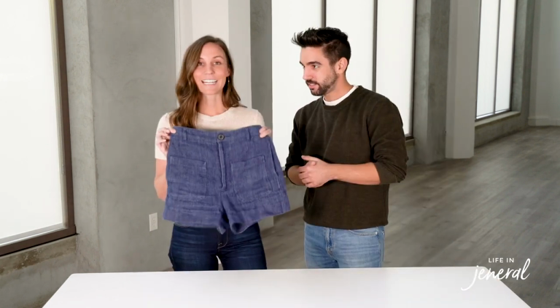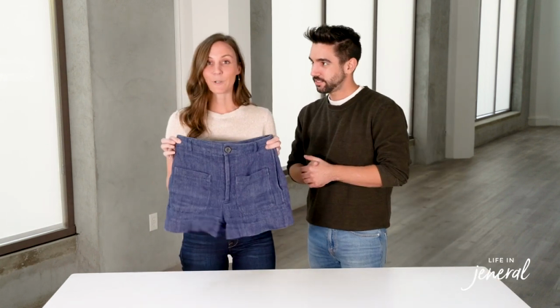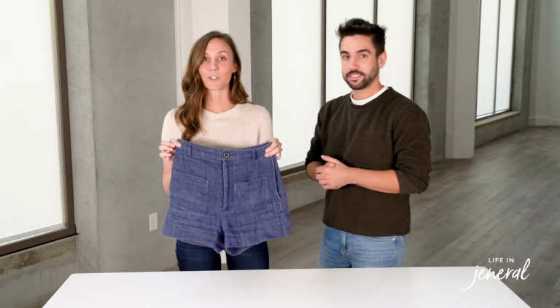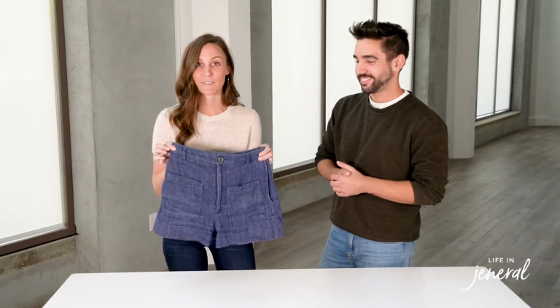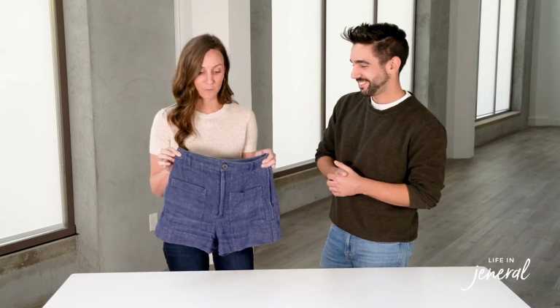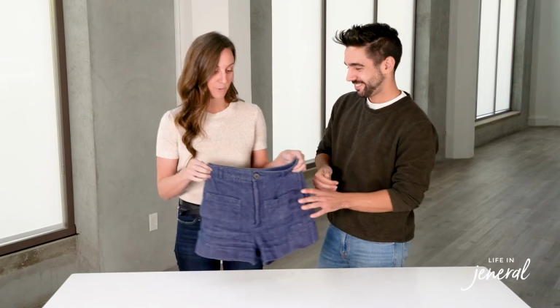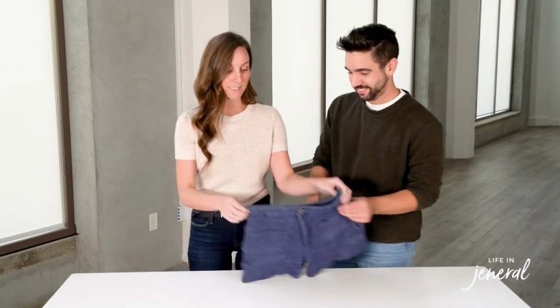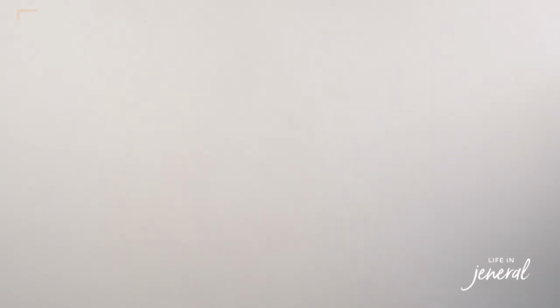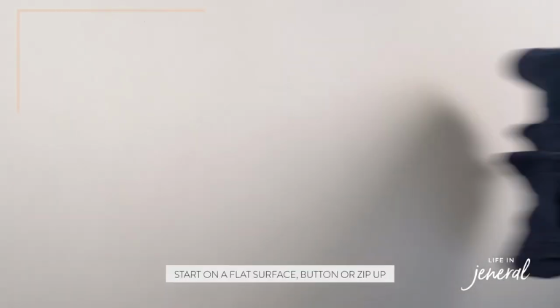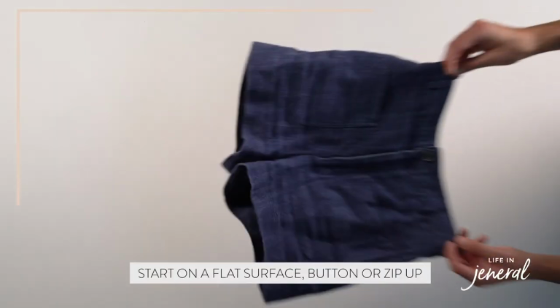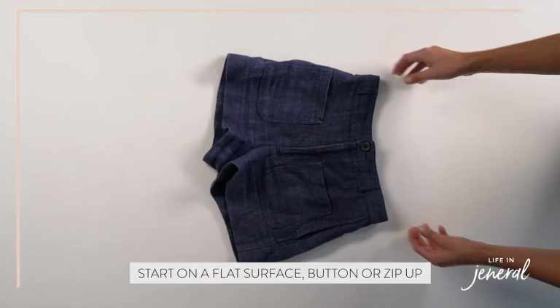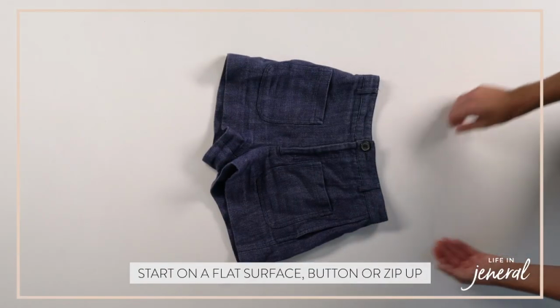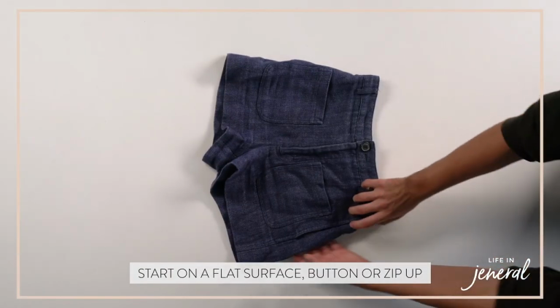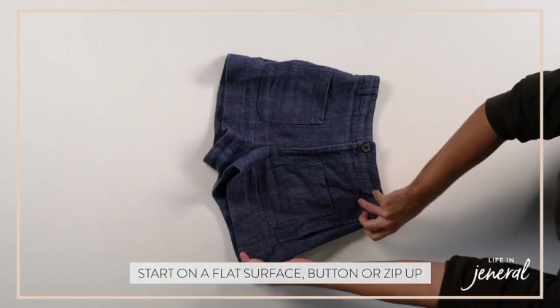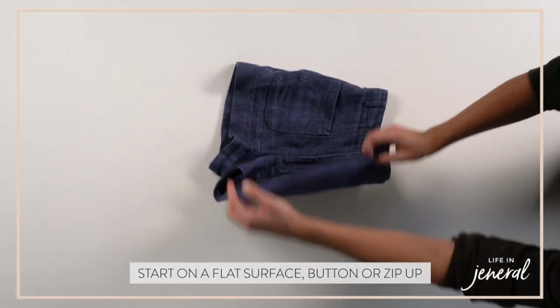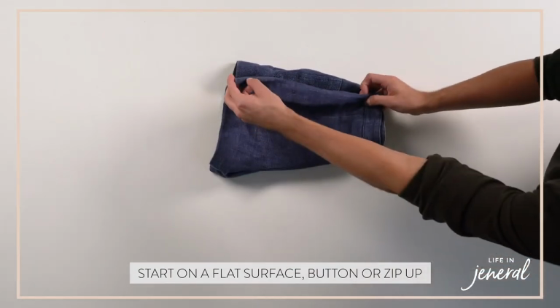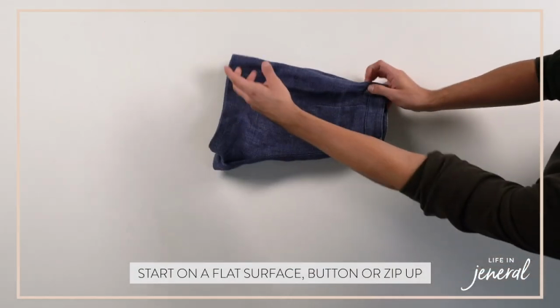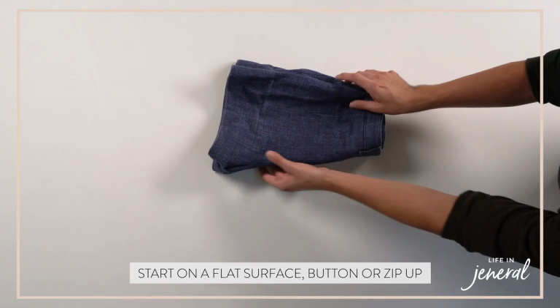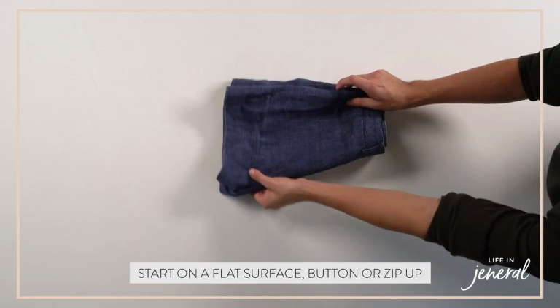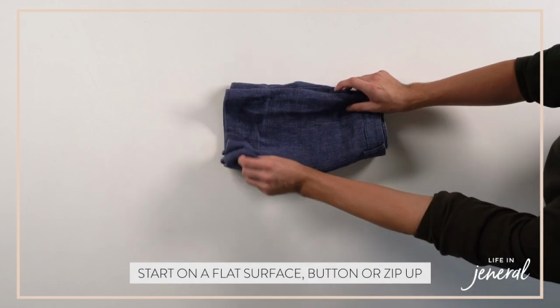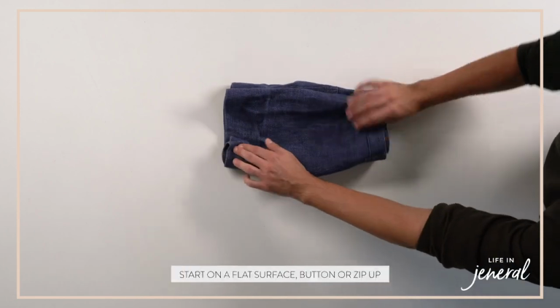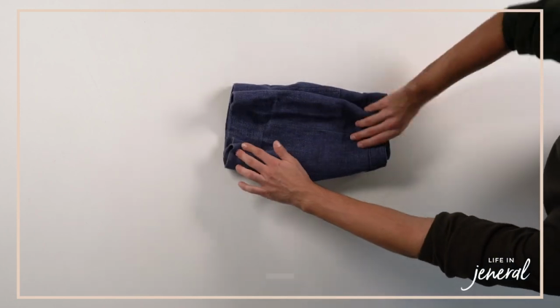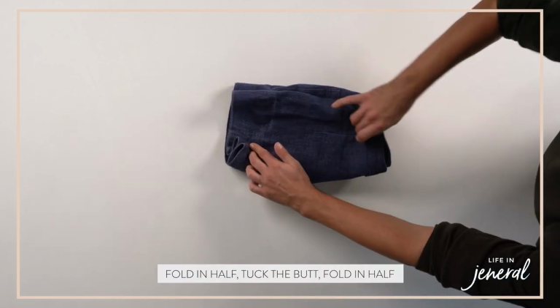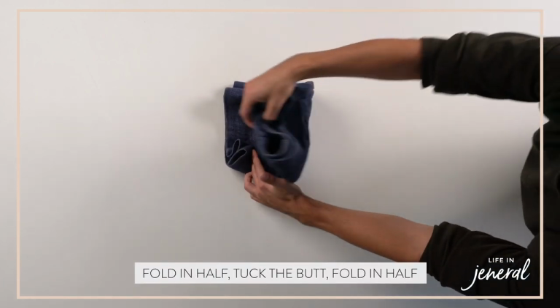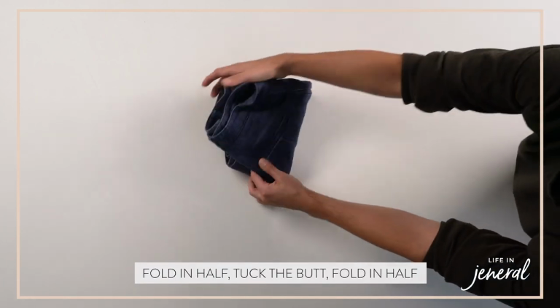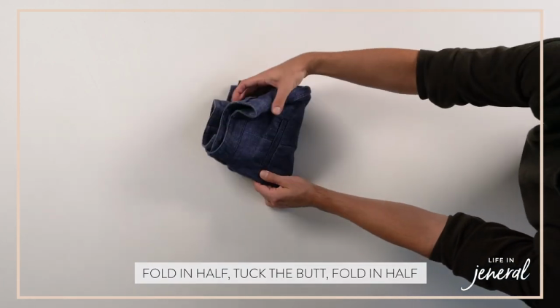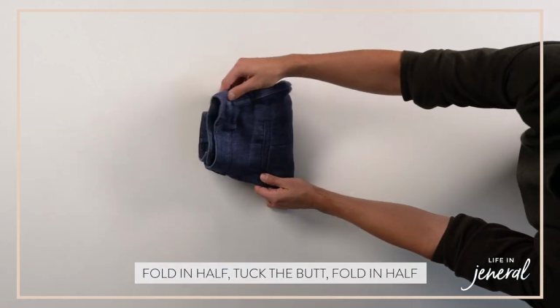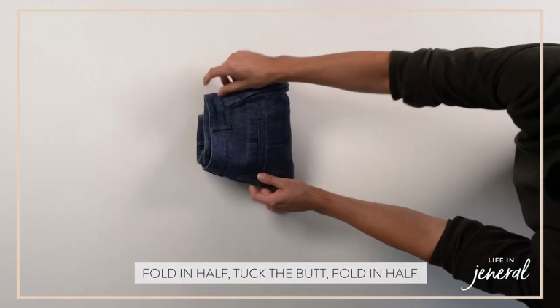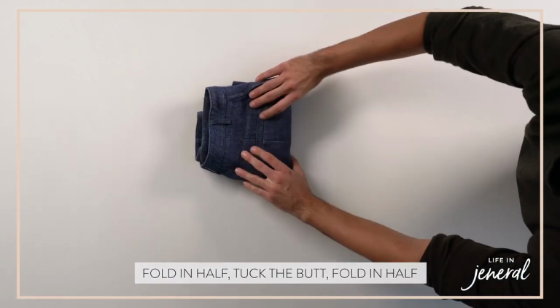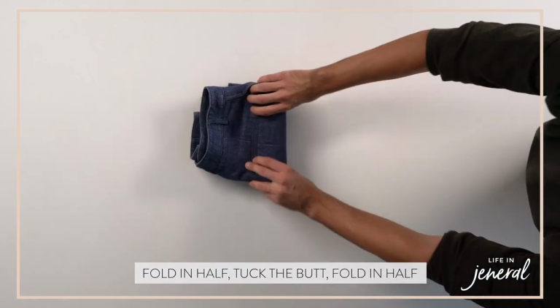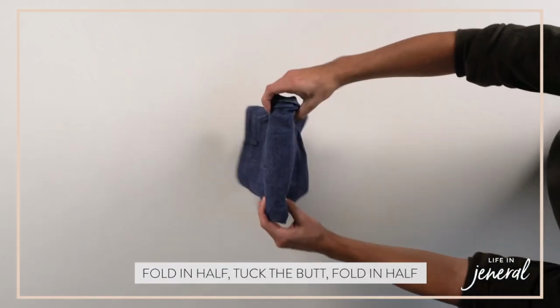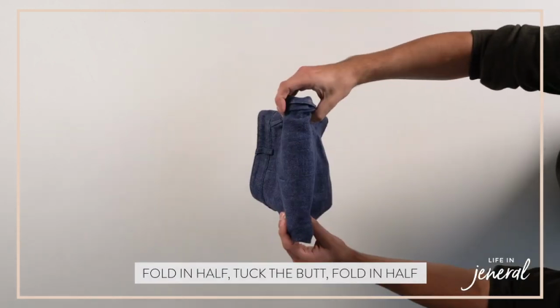Next up, we're going to show you how to file fold shorts. Same thing — use a hard surface, zipper zipped, button buttoned, fold in half, tuck the butt, and then just fold it down once.